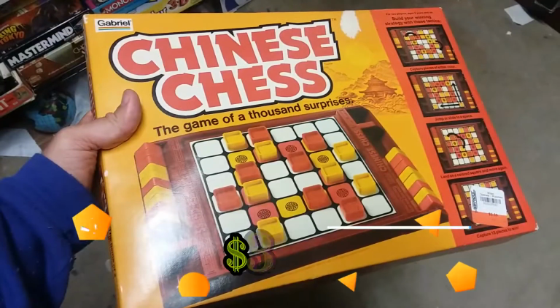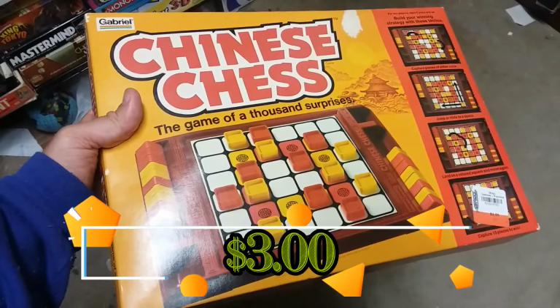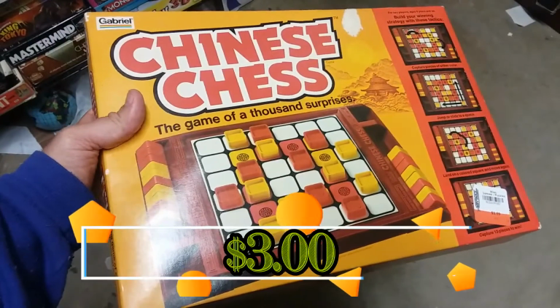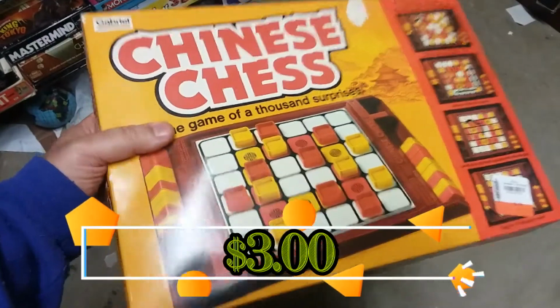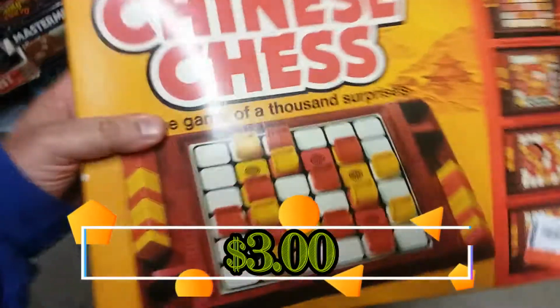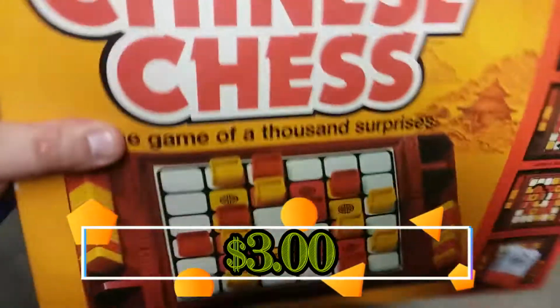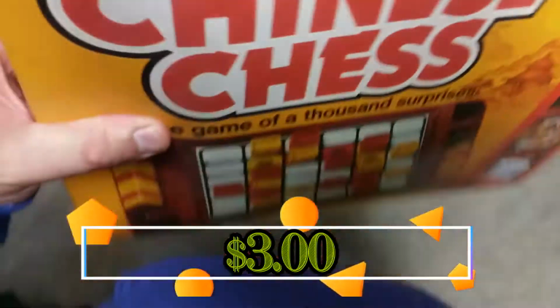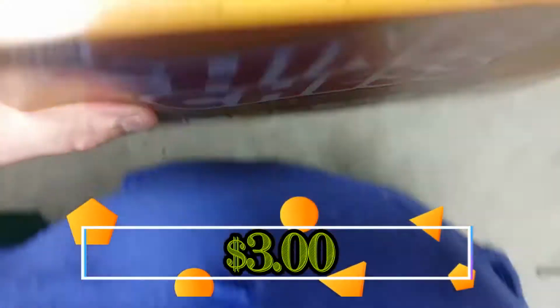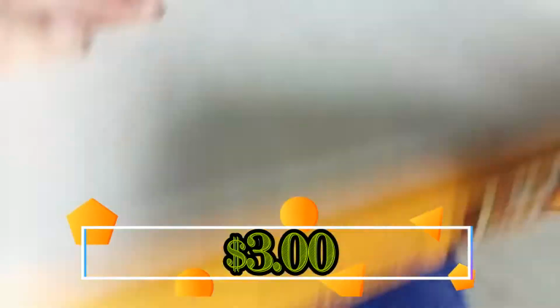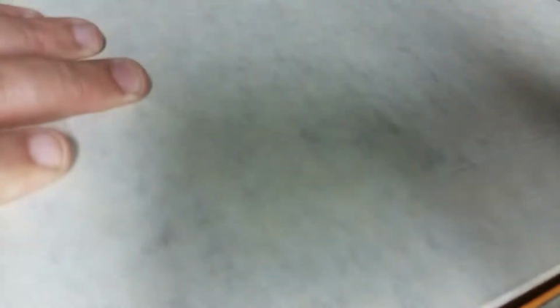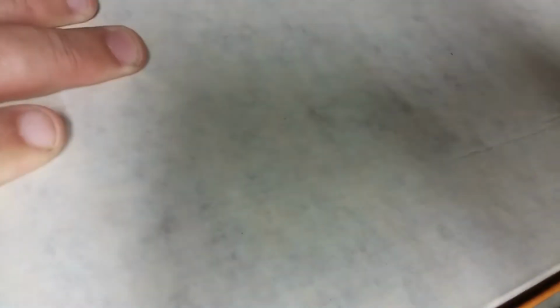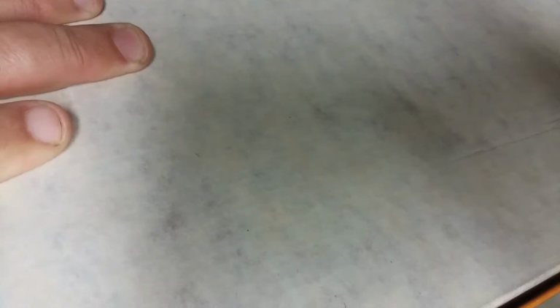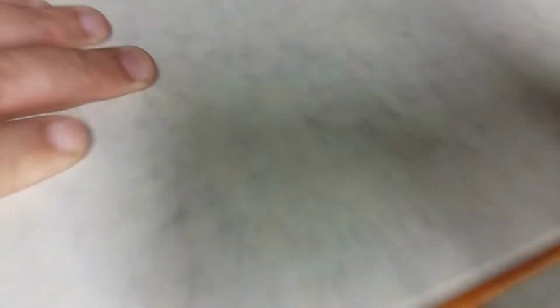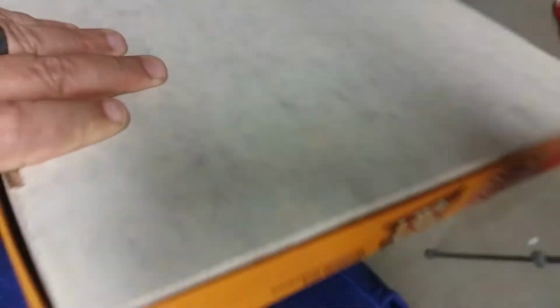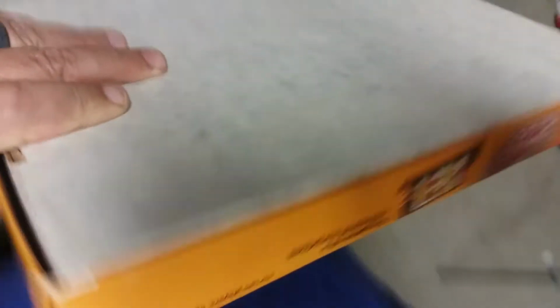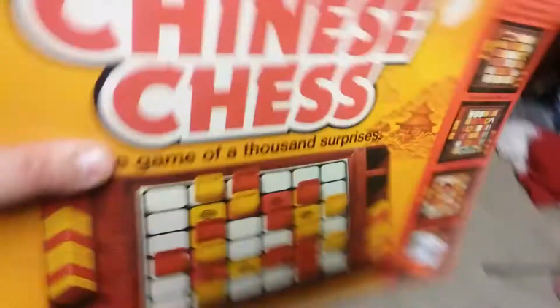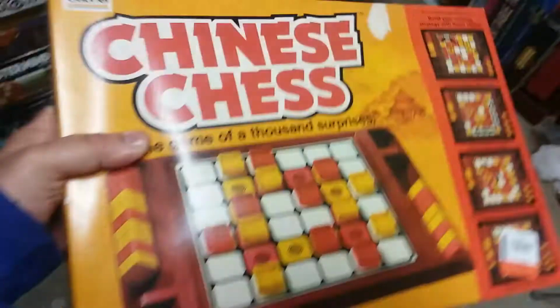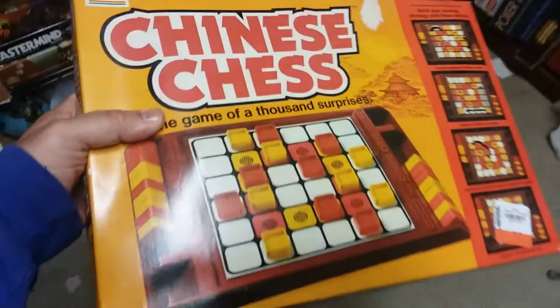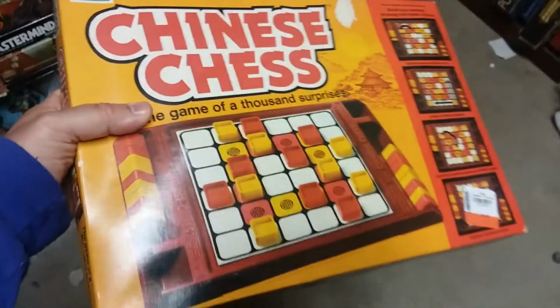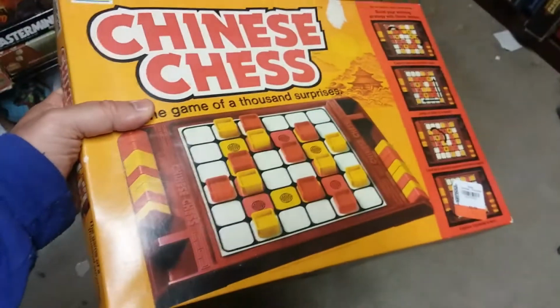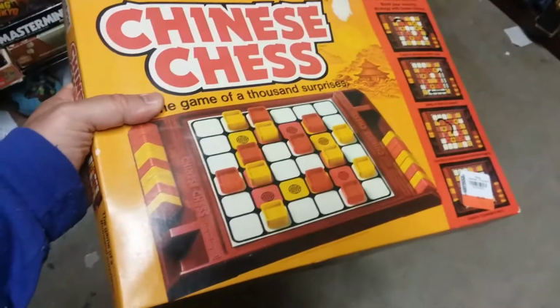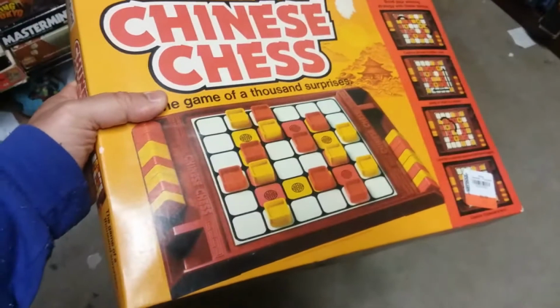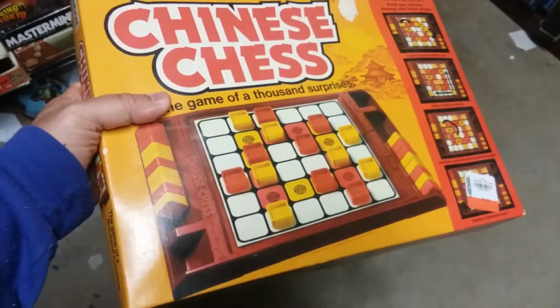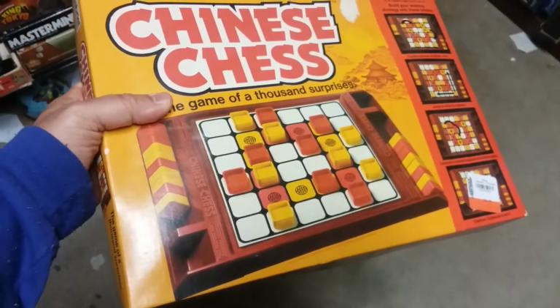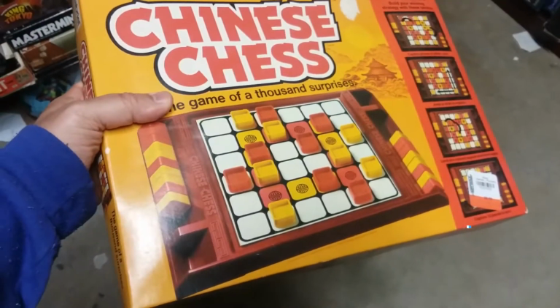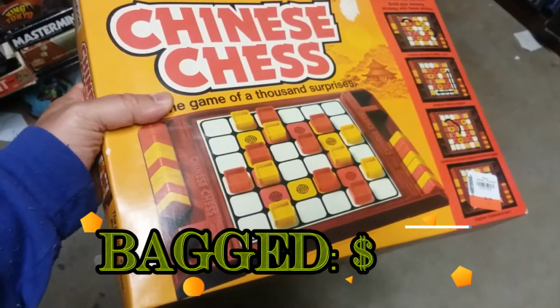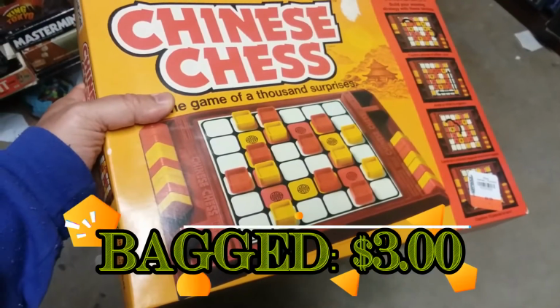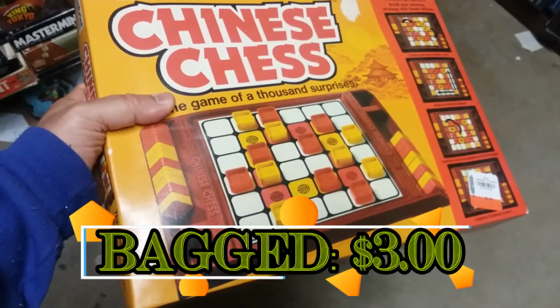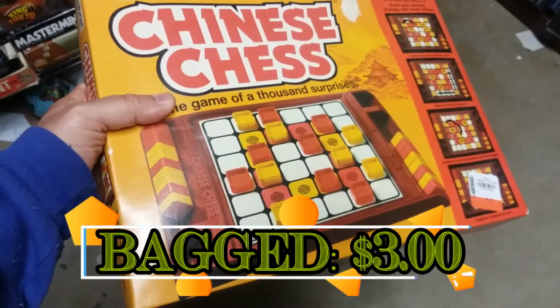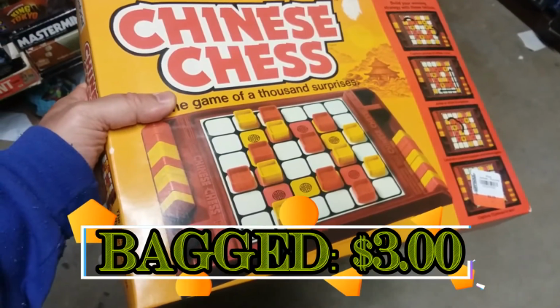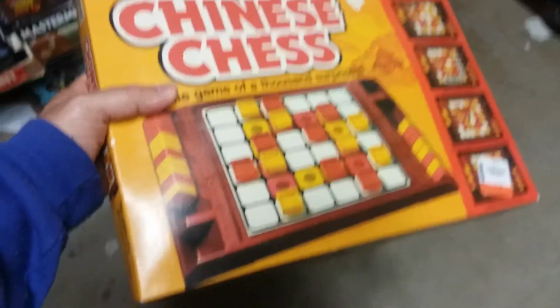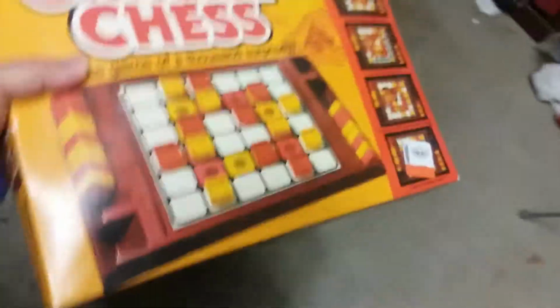Here we have Chinese Chess from the Gabriel Company. This isn't the same as the traditional version, but it looks really interesting. I think I'm going to go ahead and pick this up.